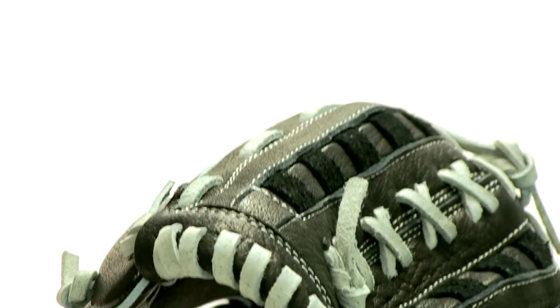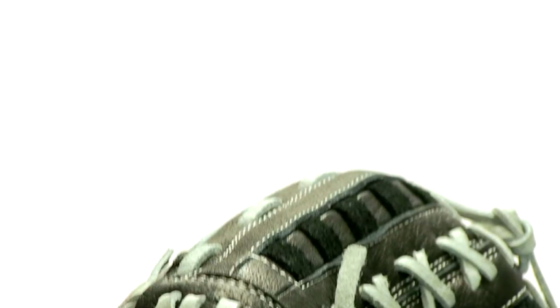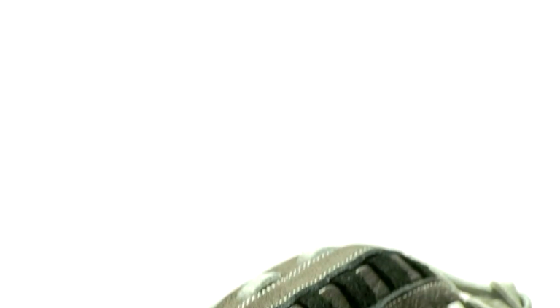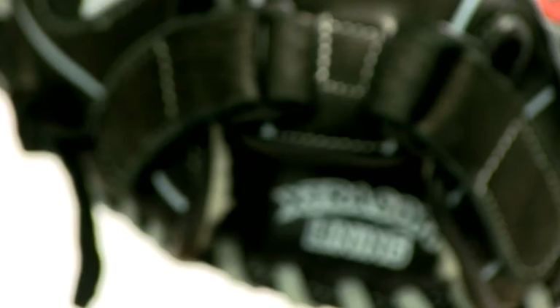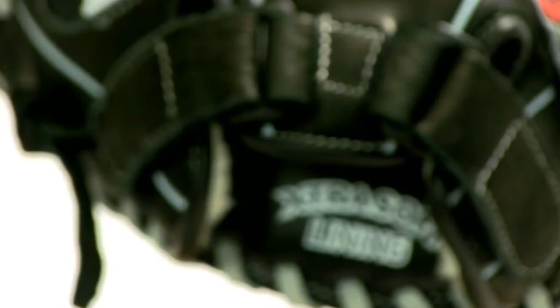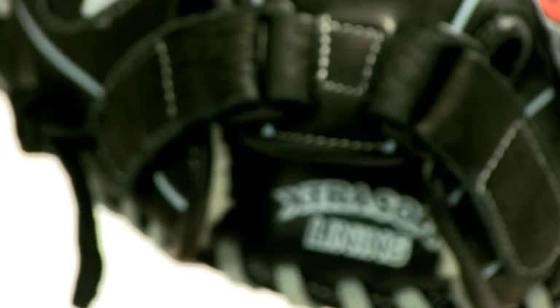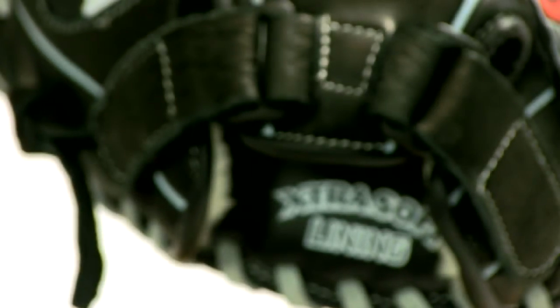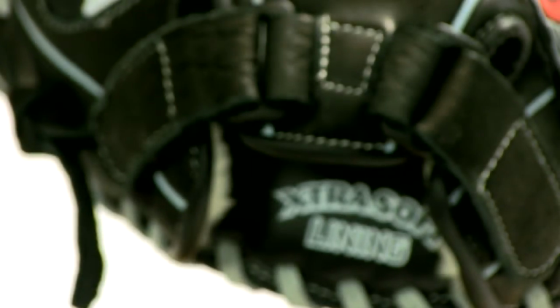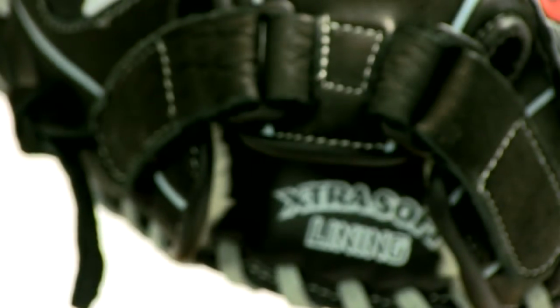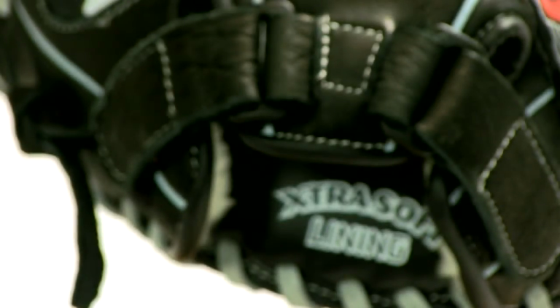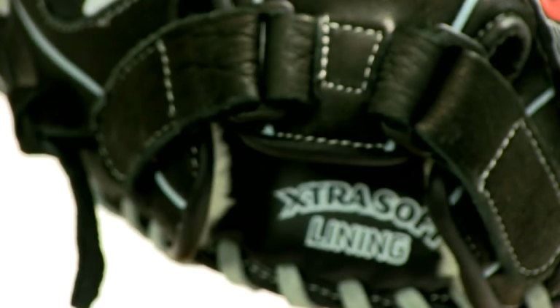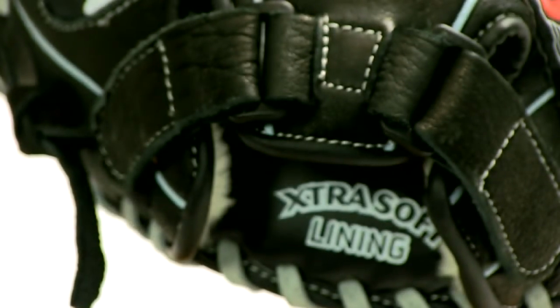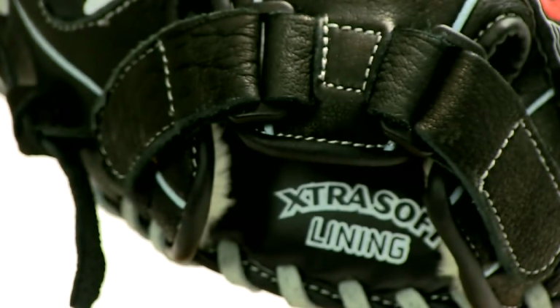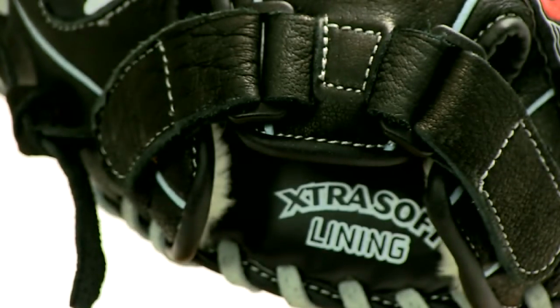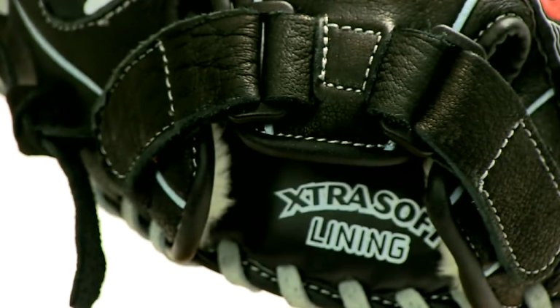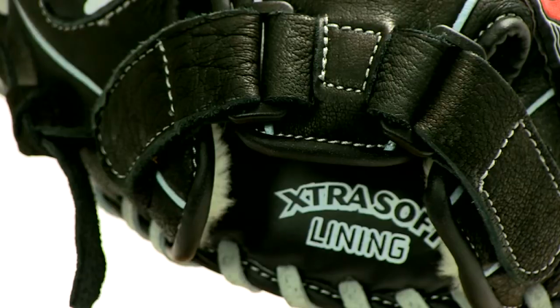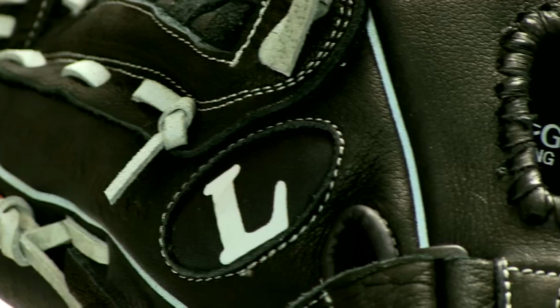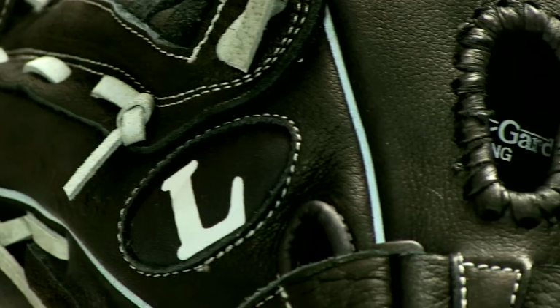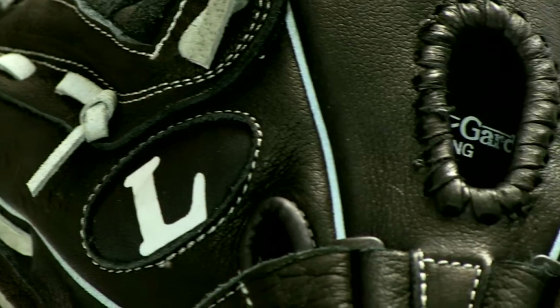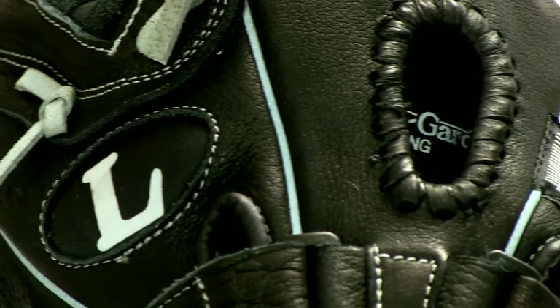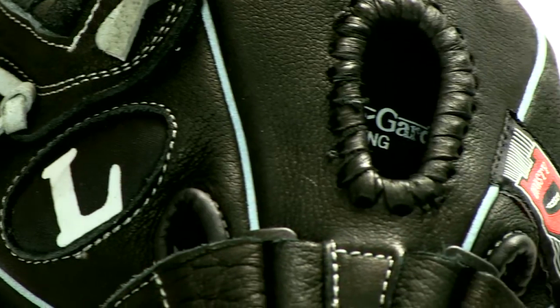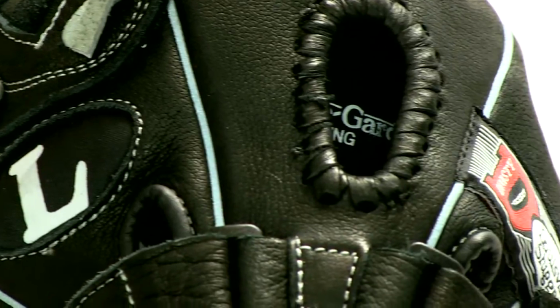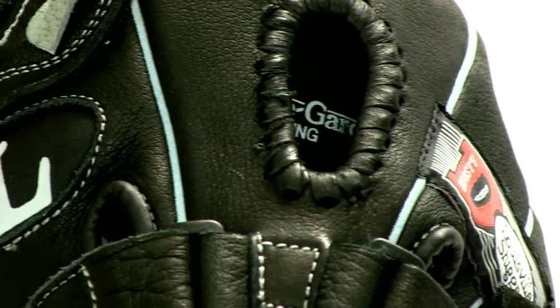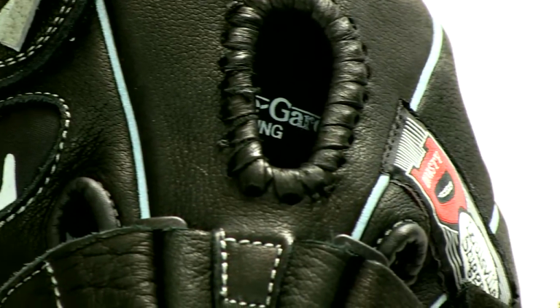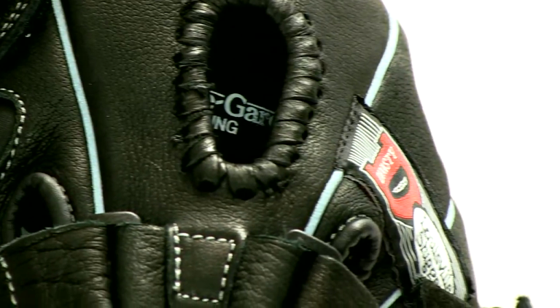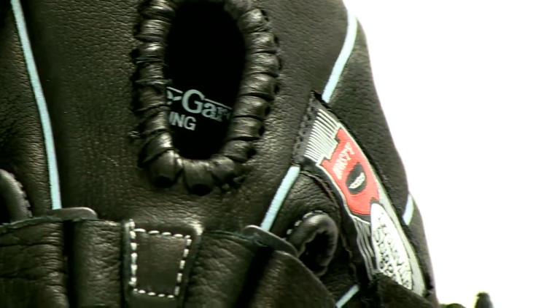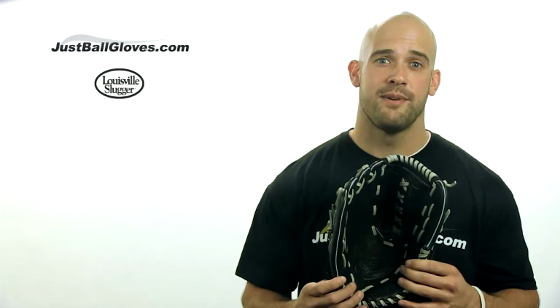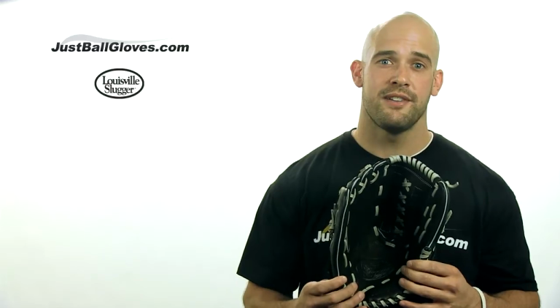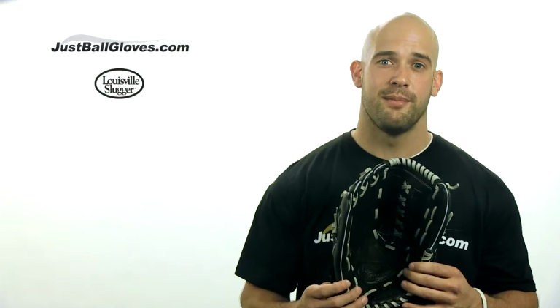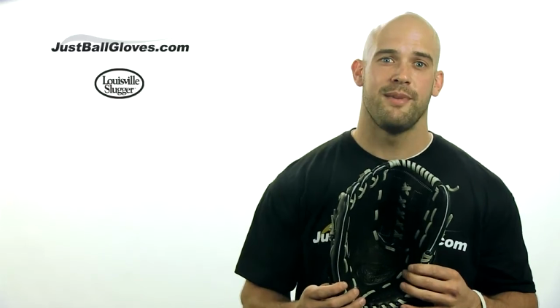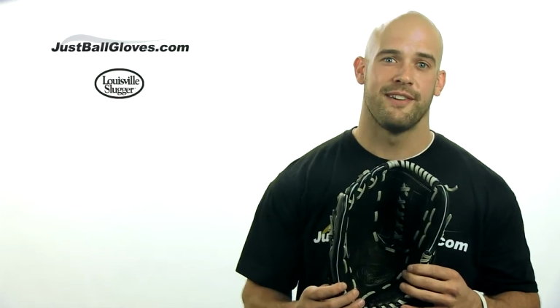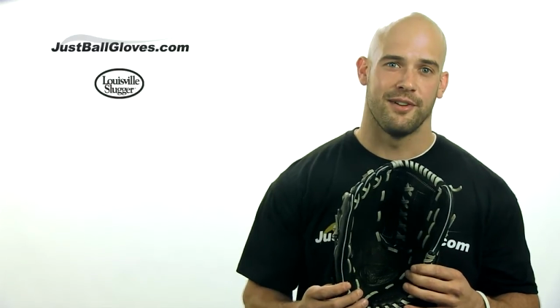This glove is also very comfortable. It features an extra soft palm lining for a smooth feel that you won't get anywhere else, and a bruise guard pad for added protection in the palm and finger stalls.